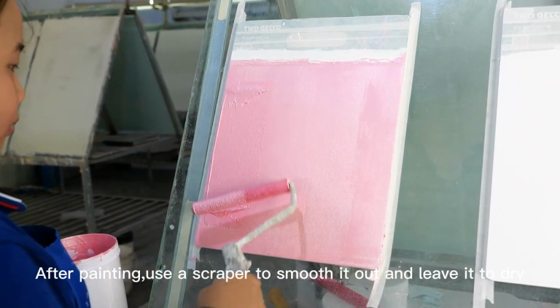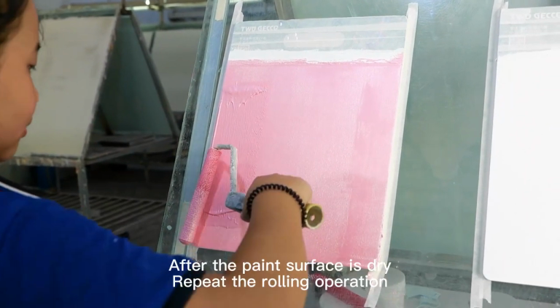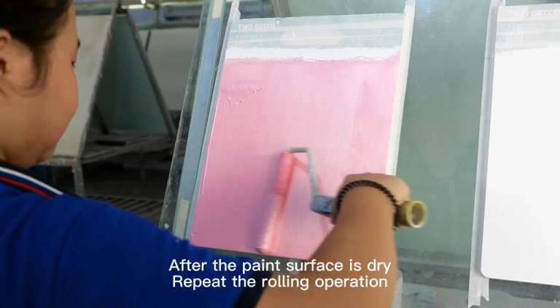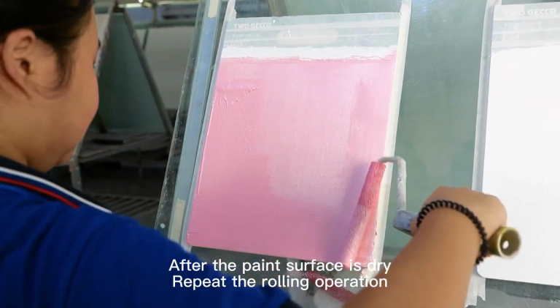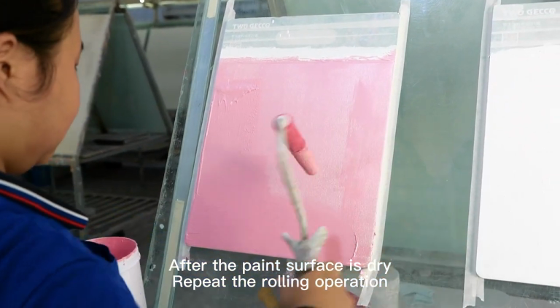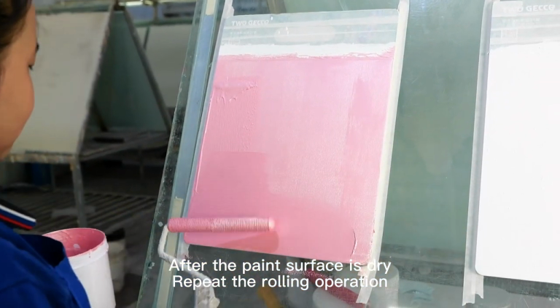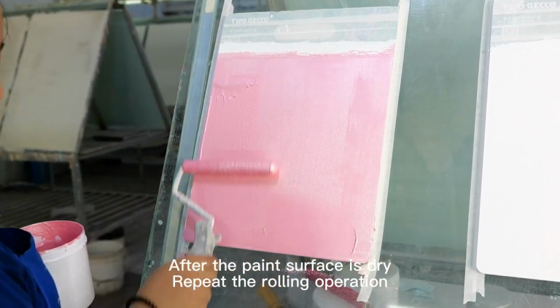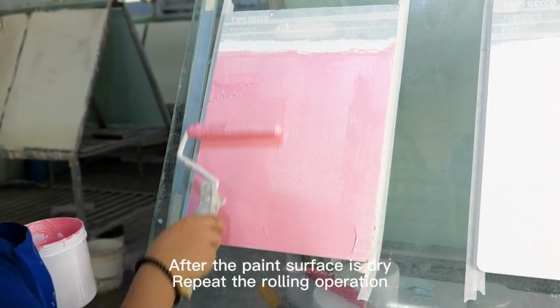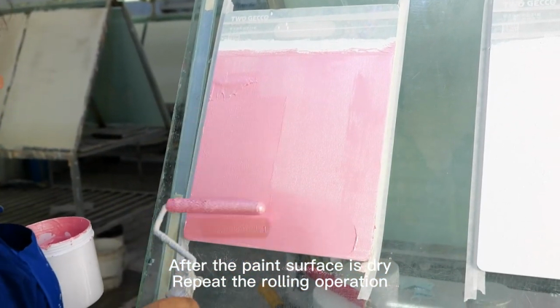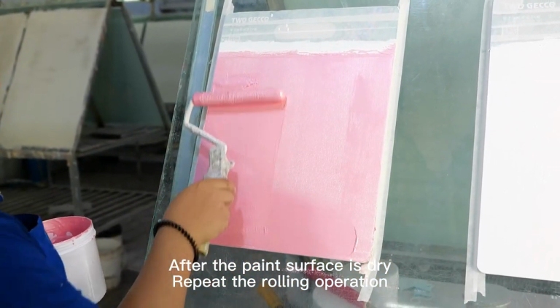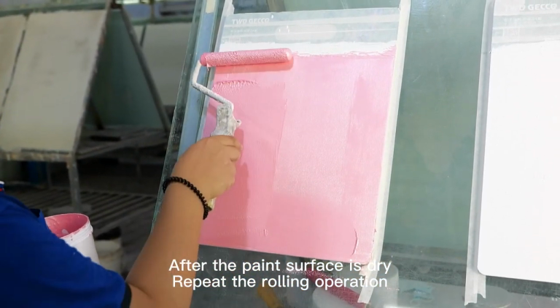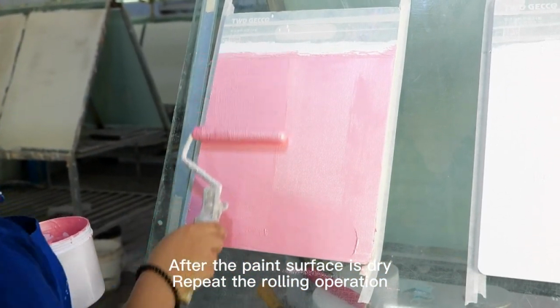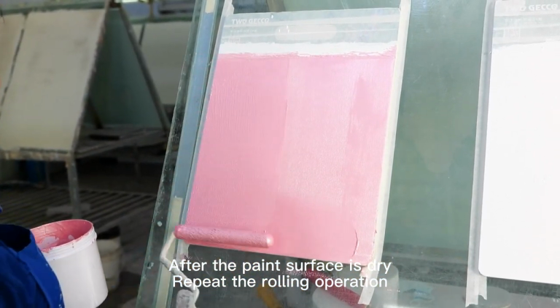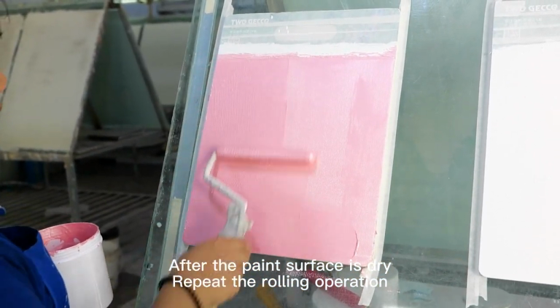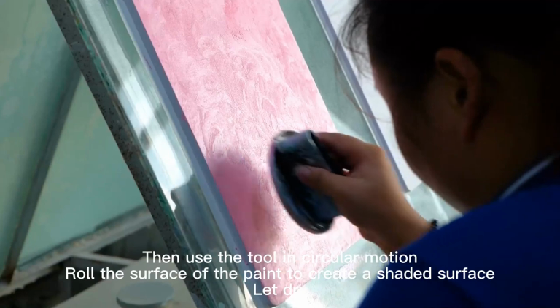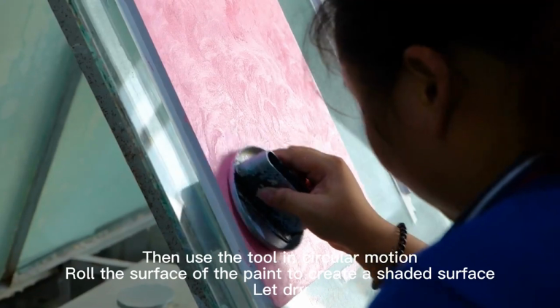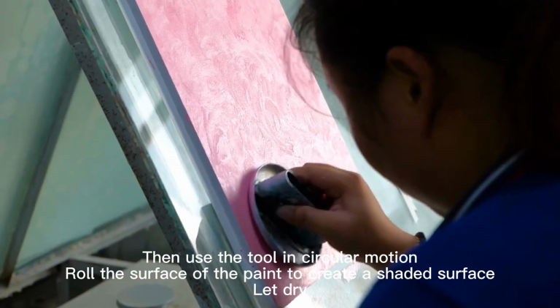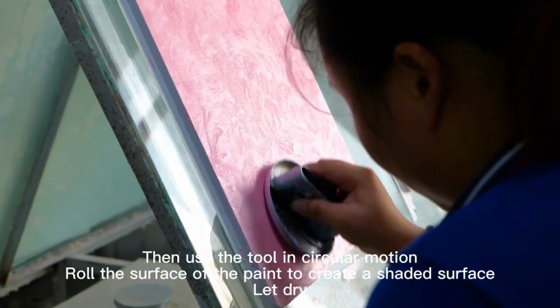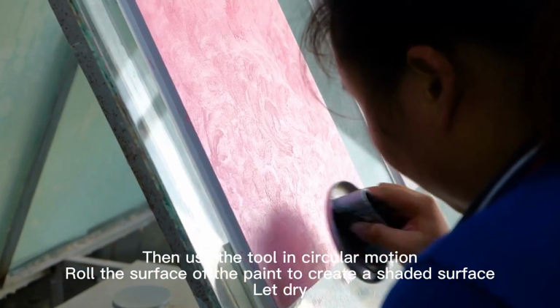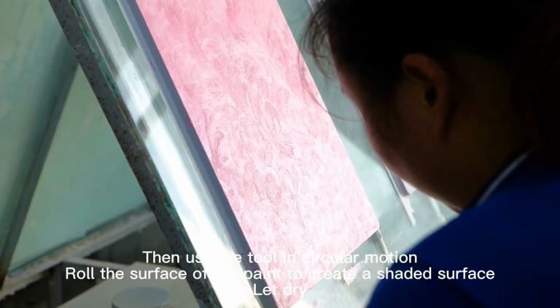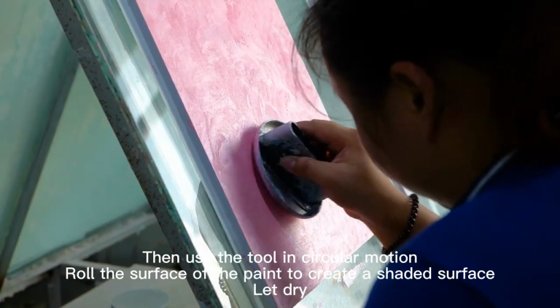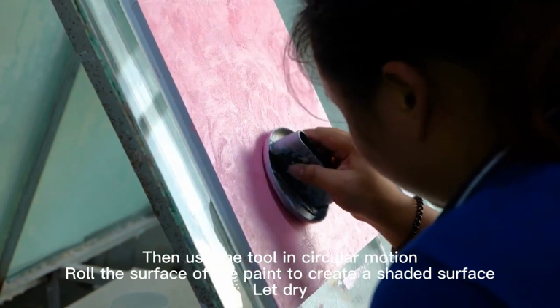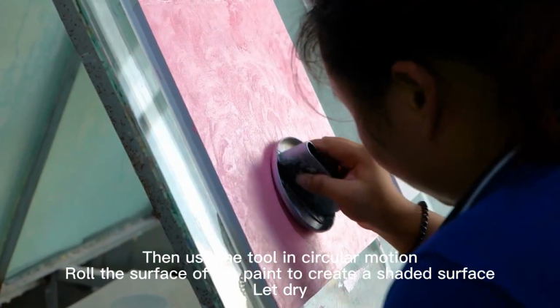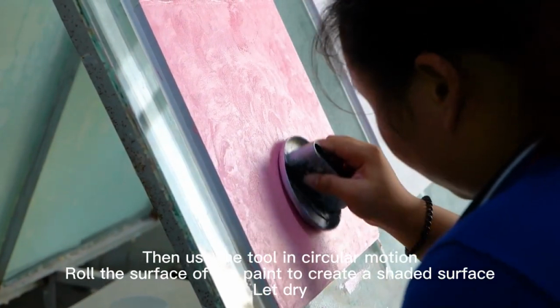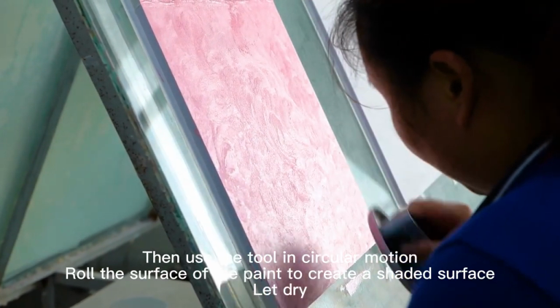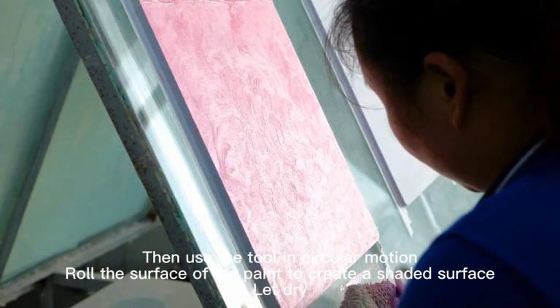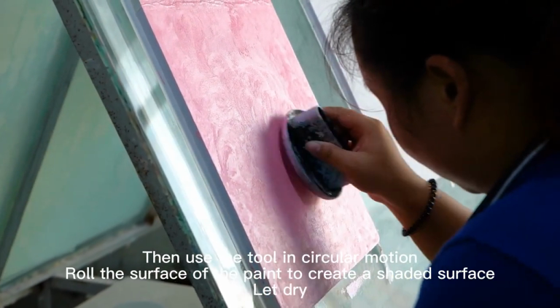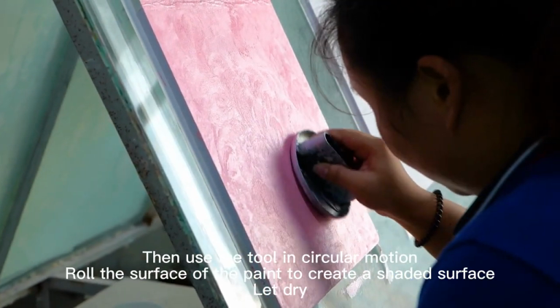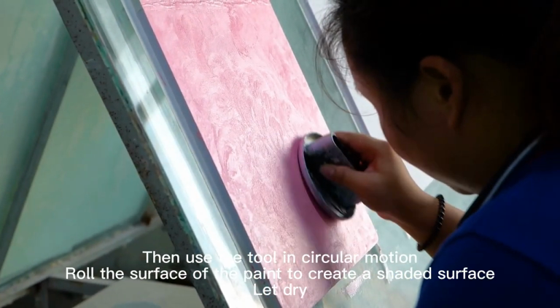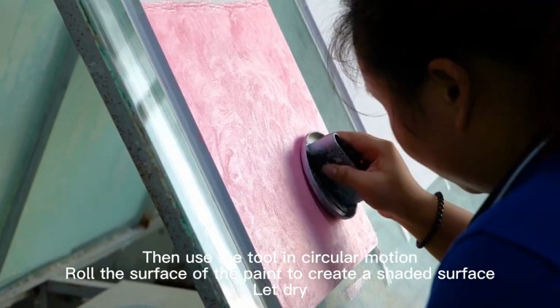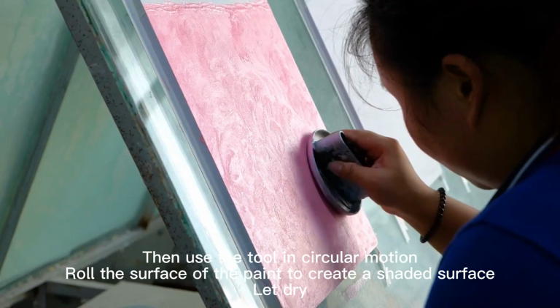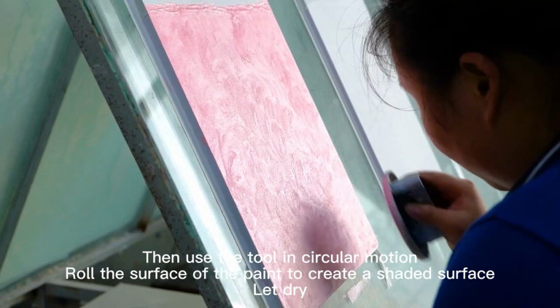After the paint surface is dry, repeat the rolling operation. Then use the tool in circular motion to roll the surface of the paint to create a shaded surface. Let dry.